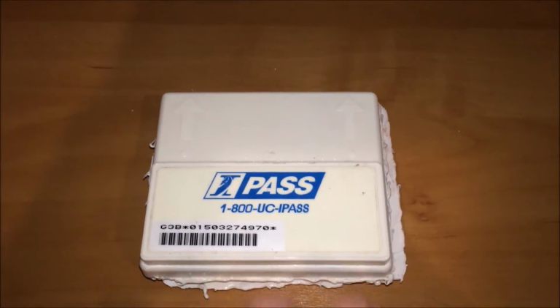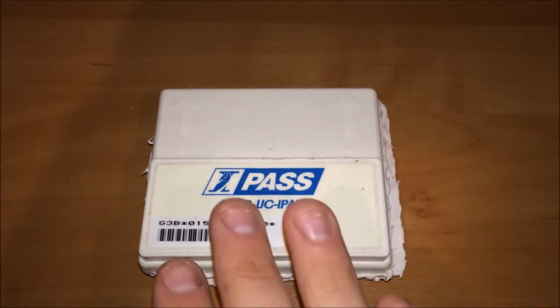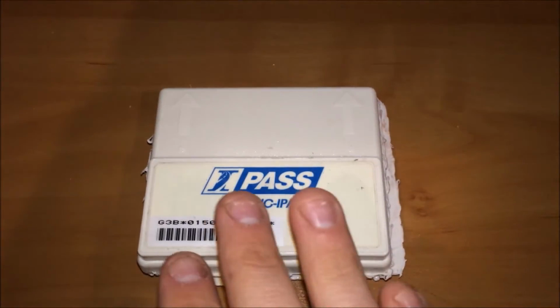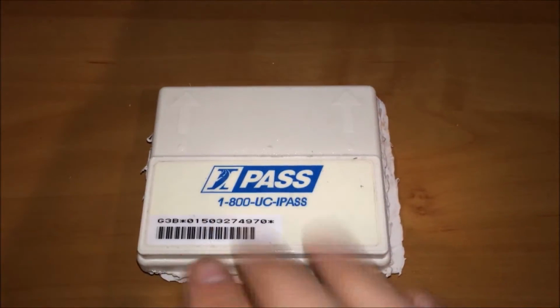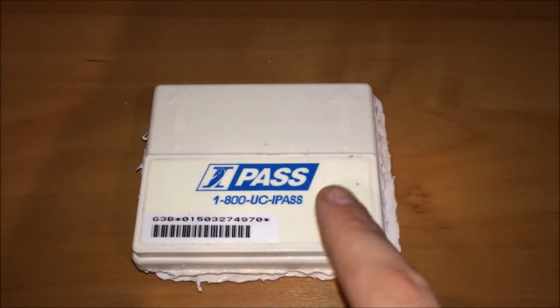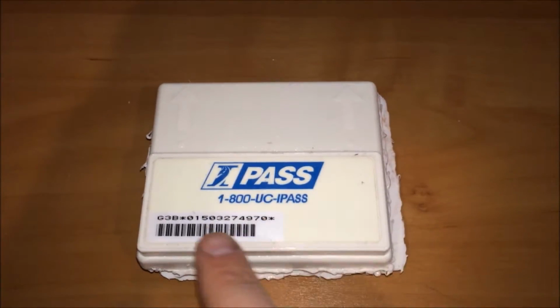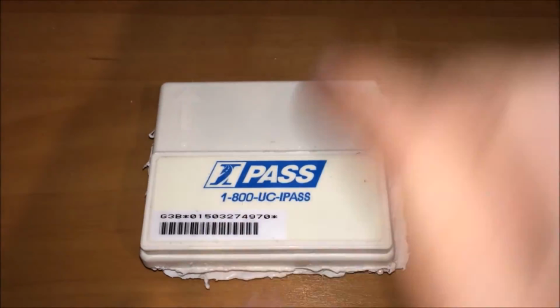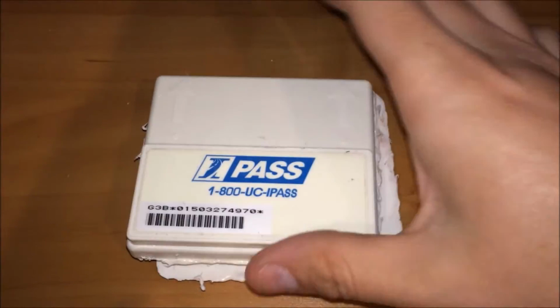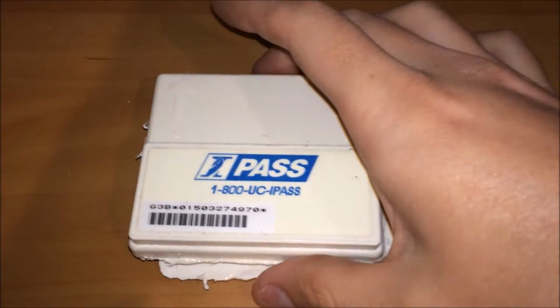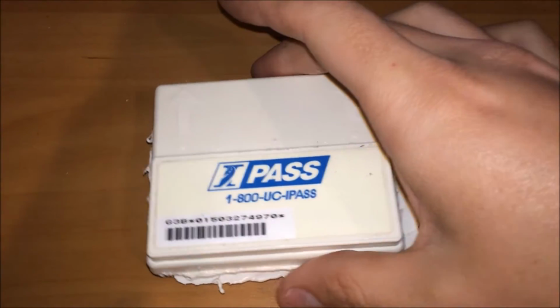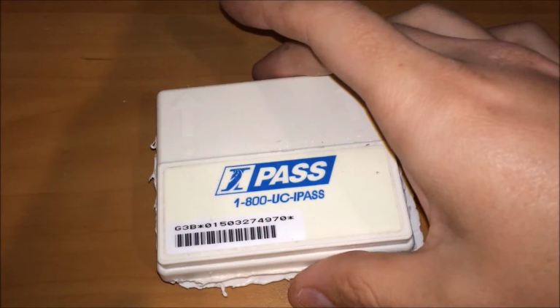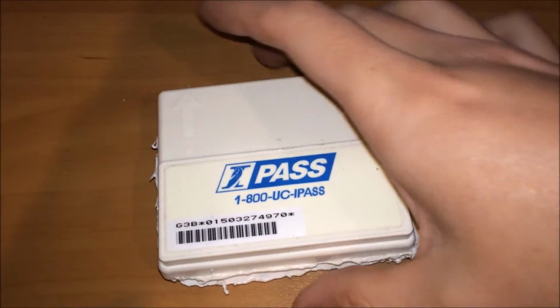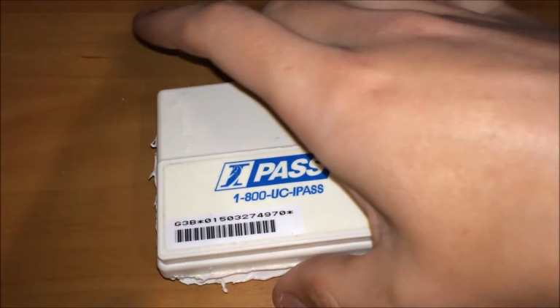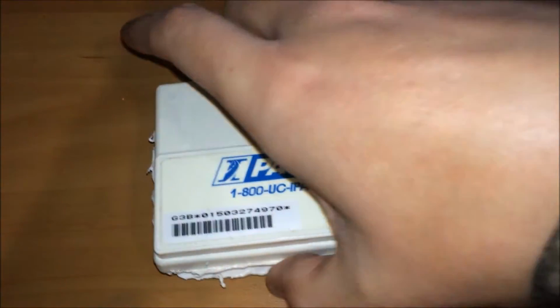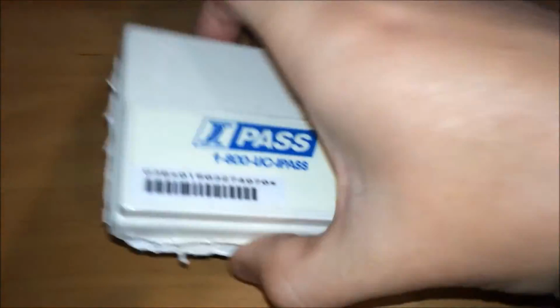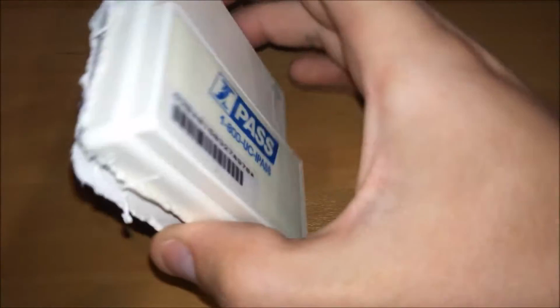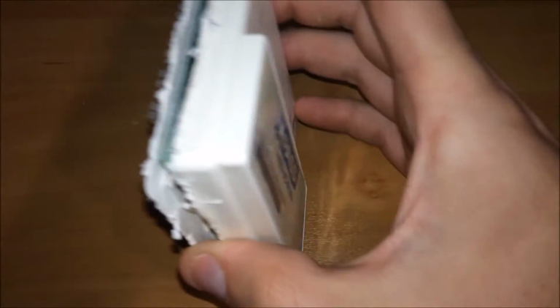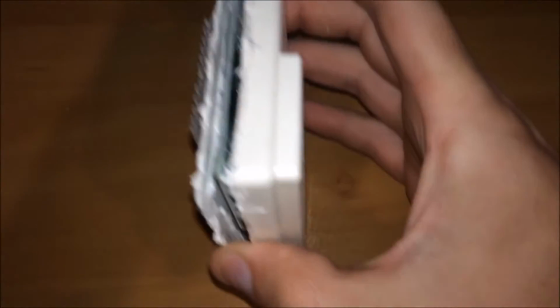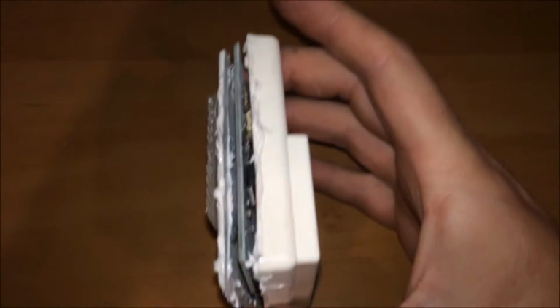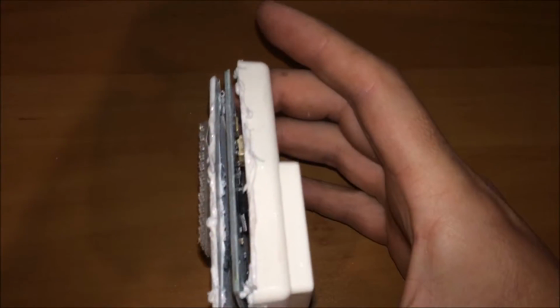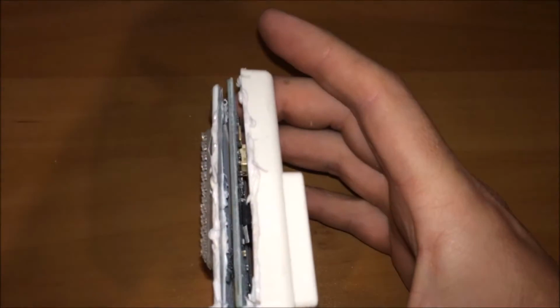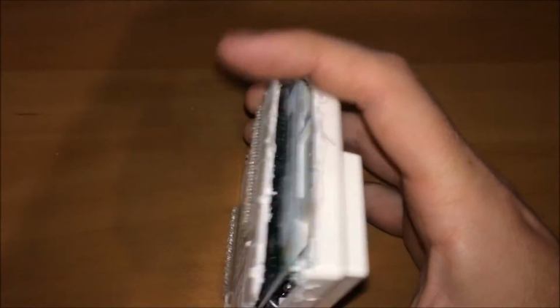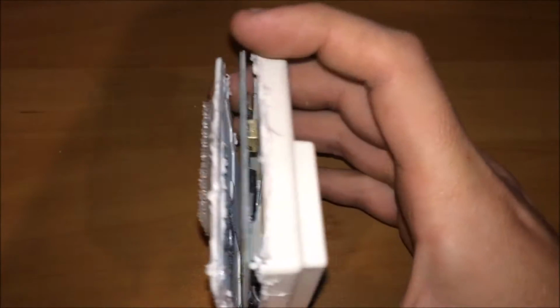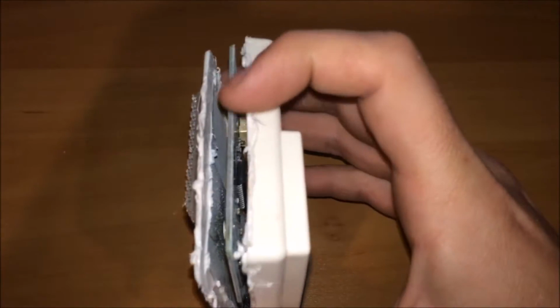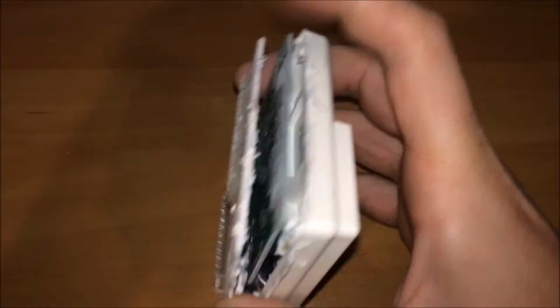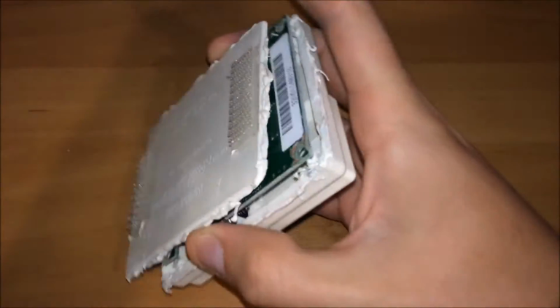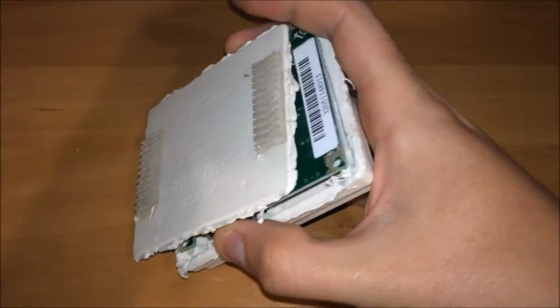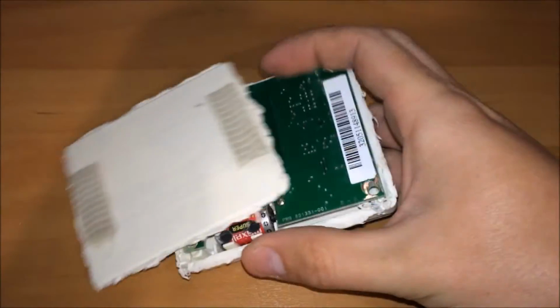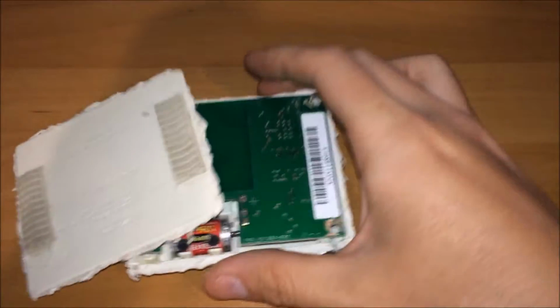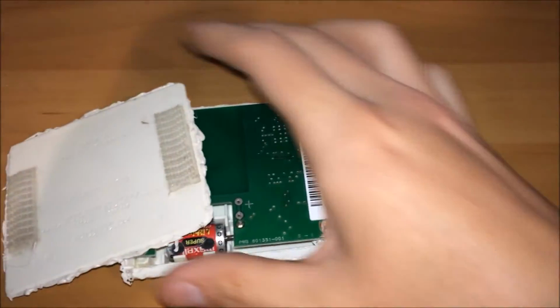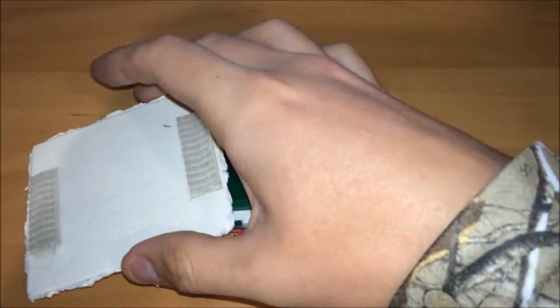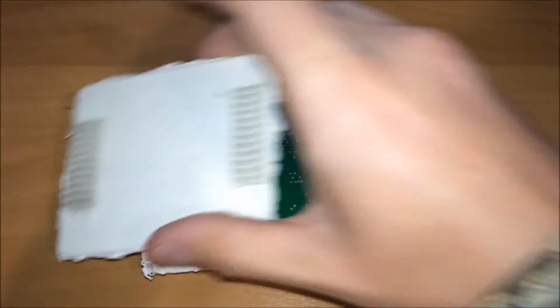So I have an Illinois I-Pass here today that was discarded in the trash. I simply took a Dremel tool and followed the ridges here. I'm just going to take a quick look inside.